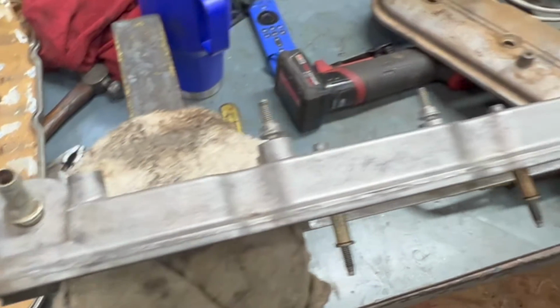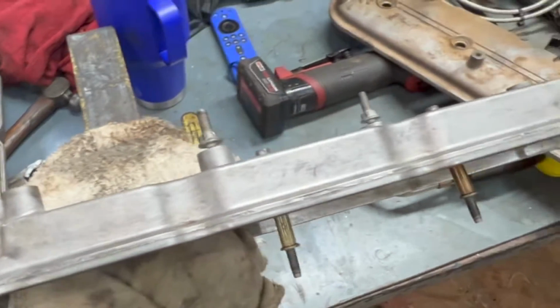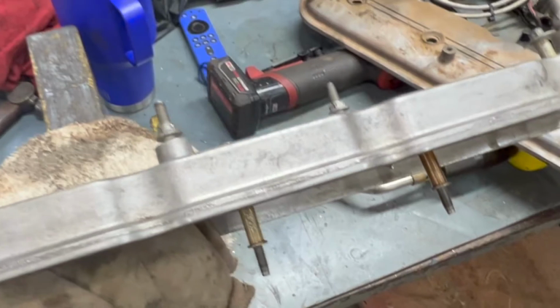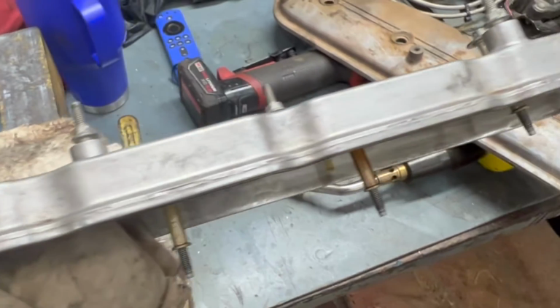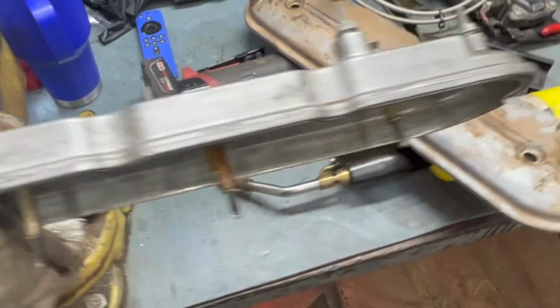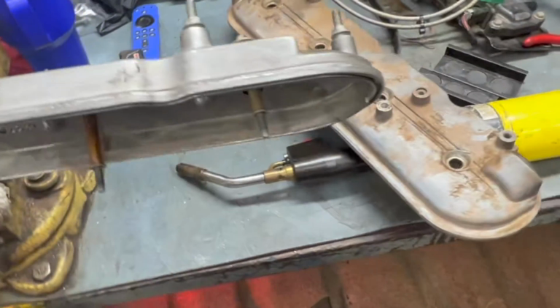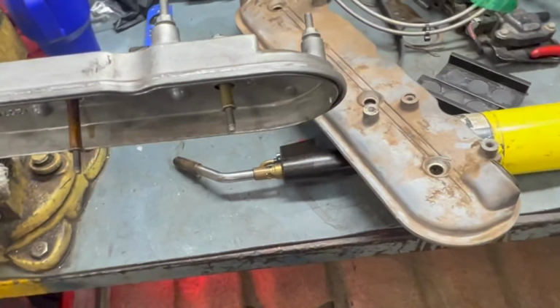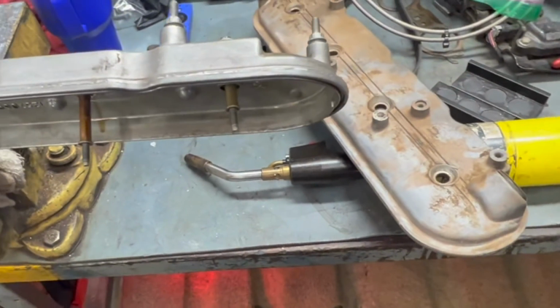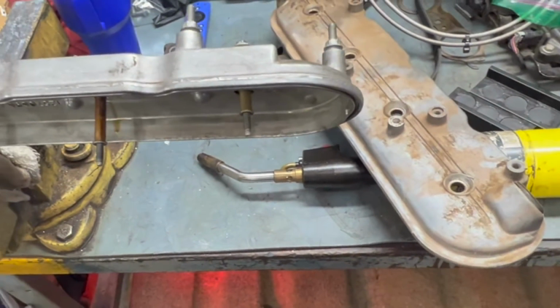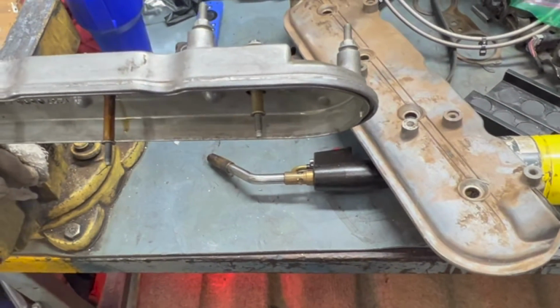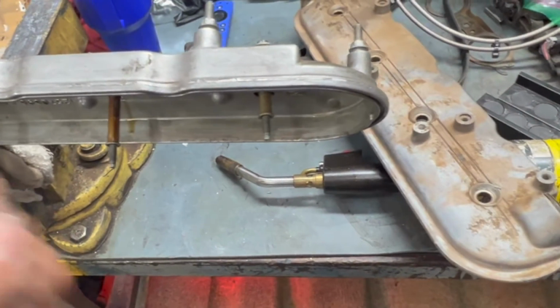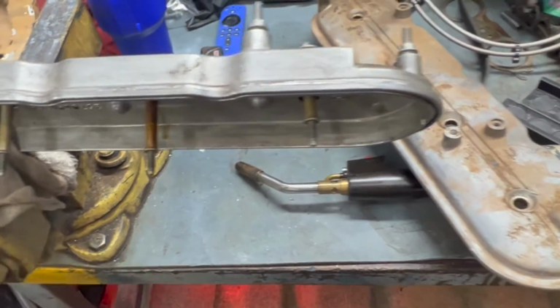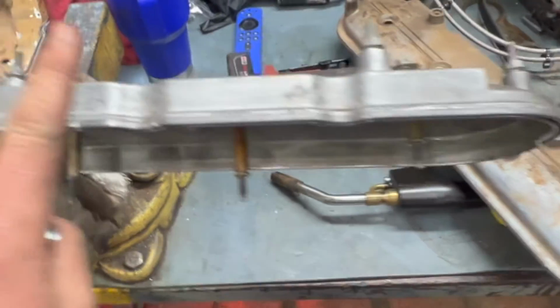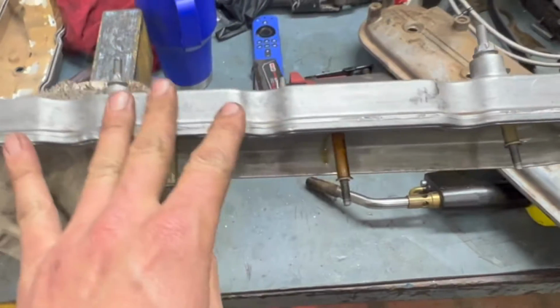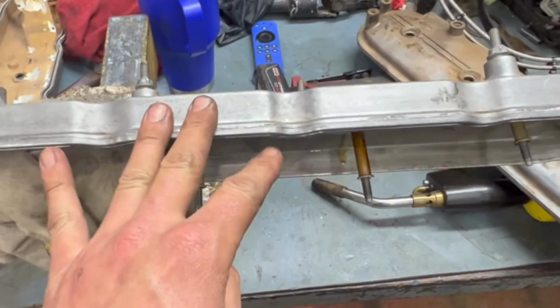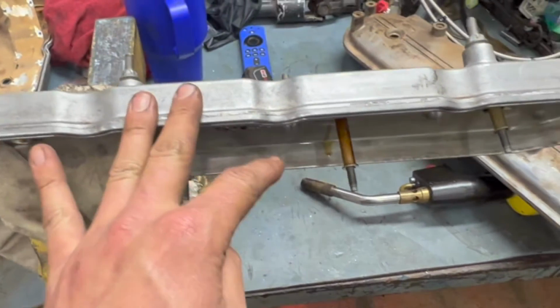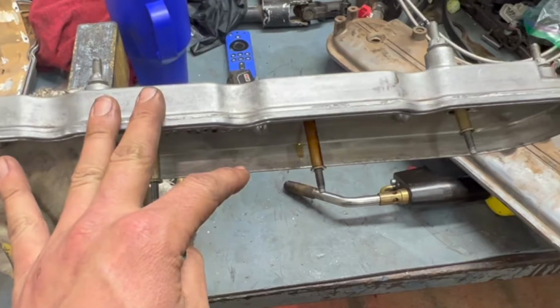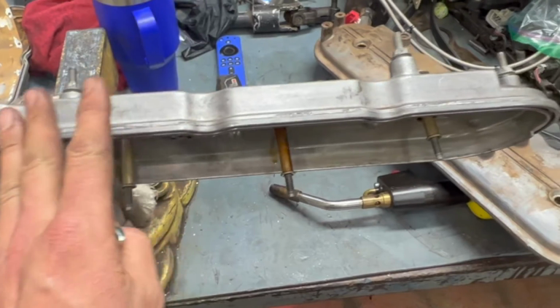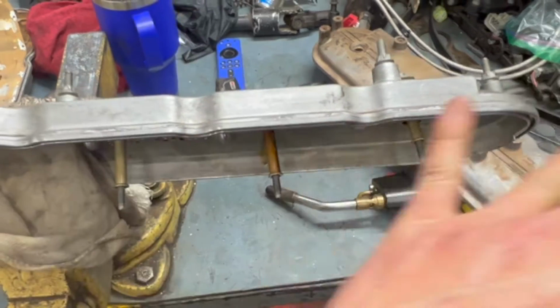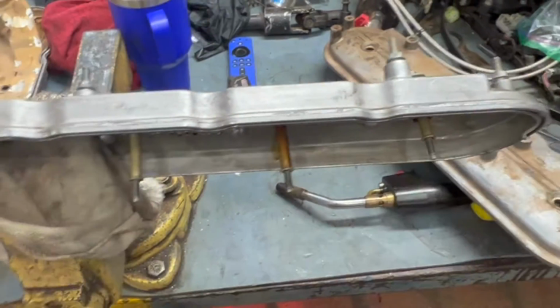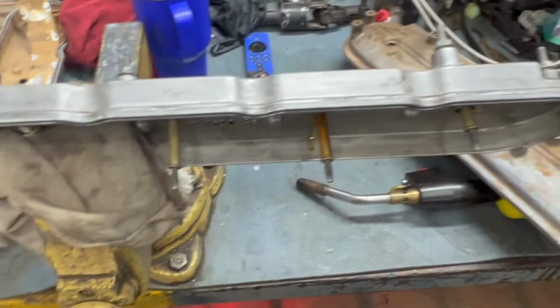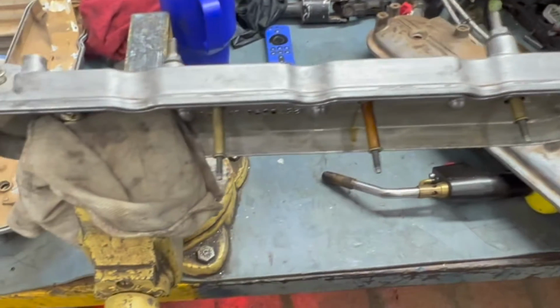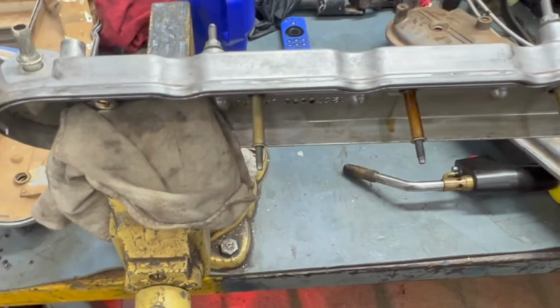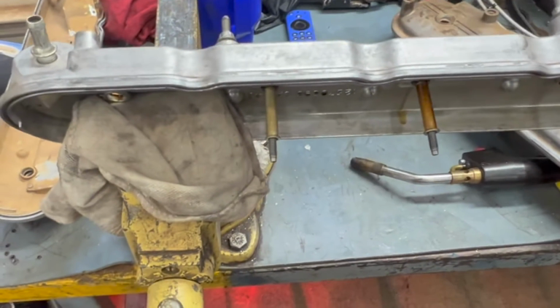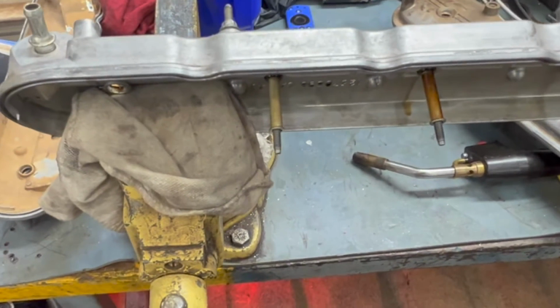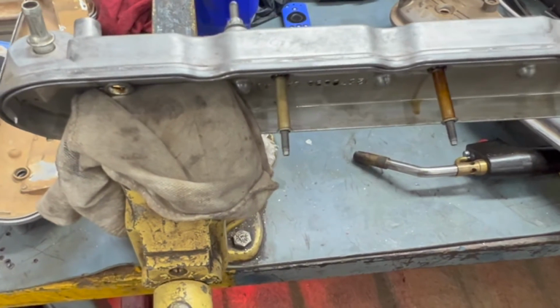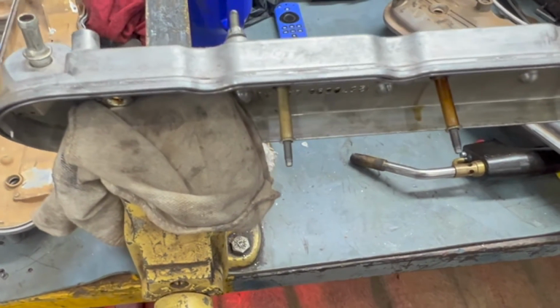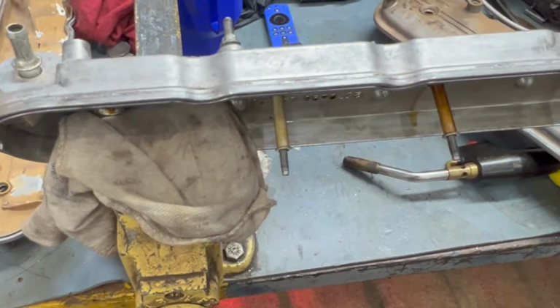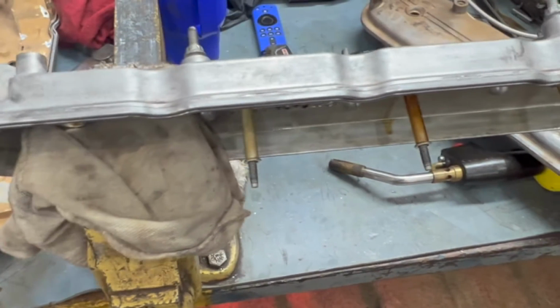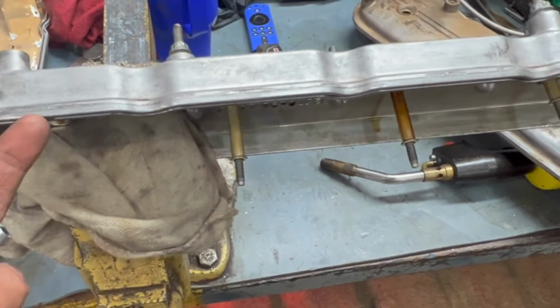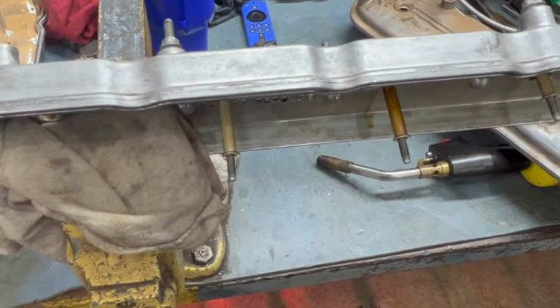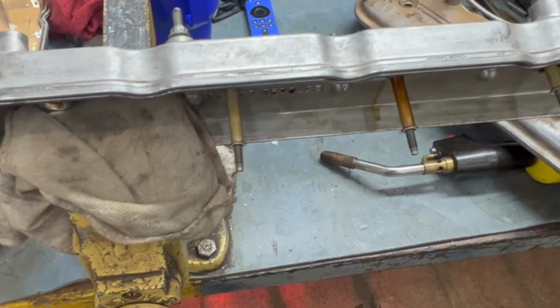We started doing some forum searching, and it turns out you're supposed to just replace the whole valve cover. I'm like, well, that's stupid — it's like a hundred-something bucks.